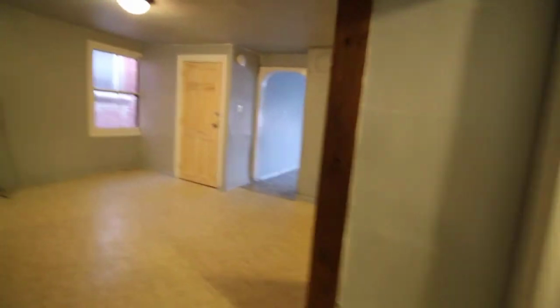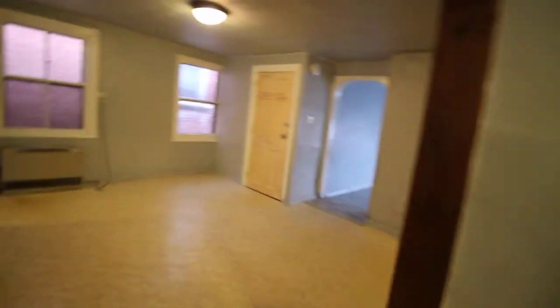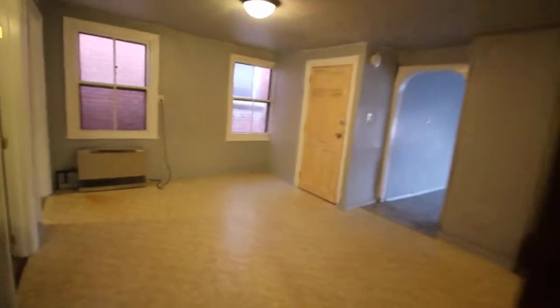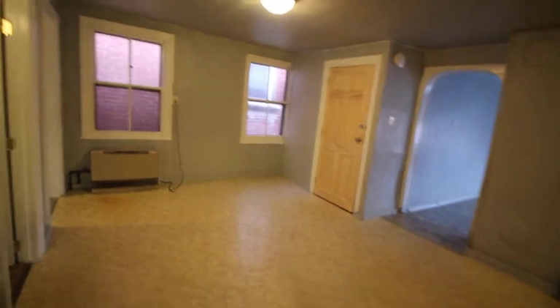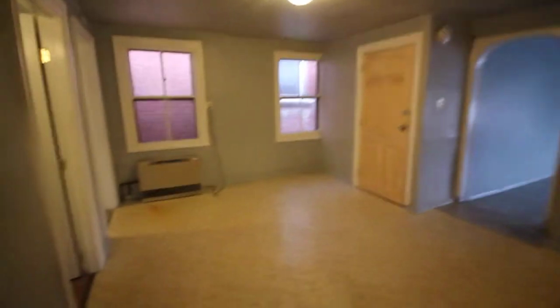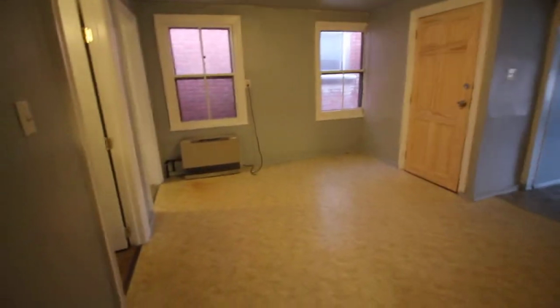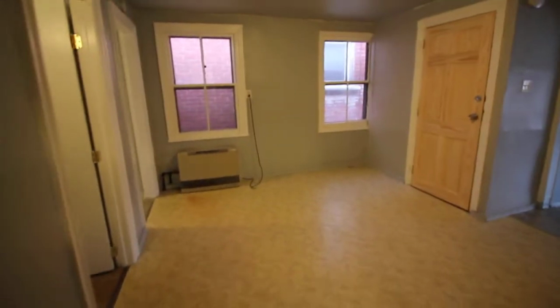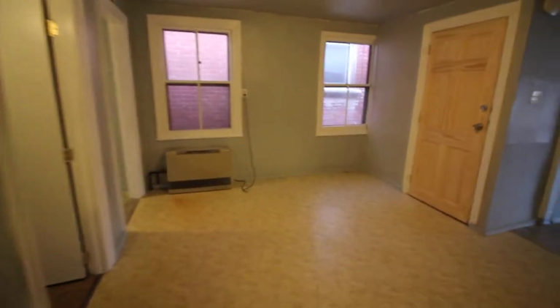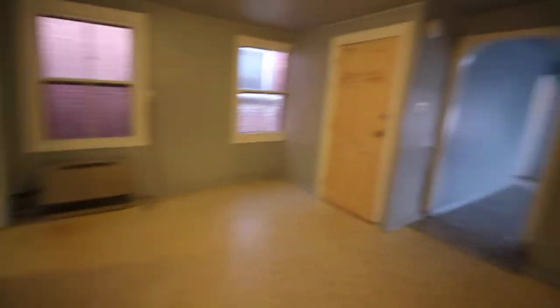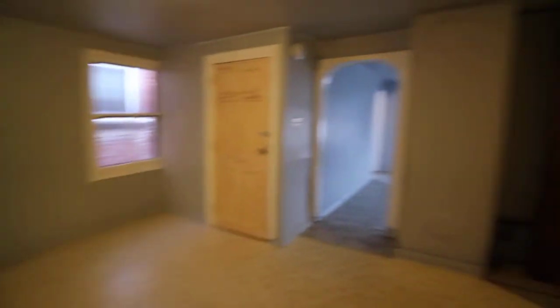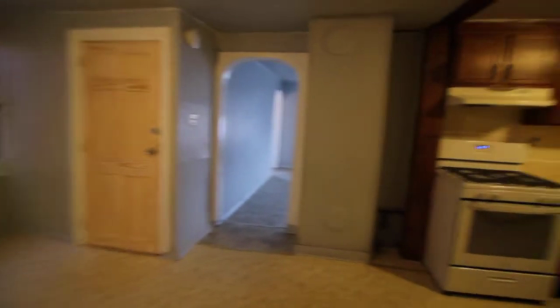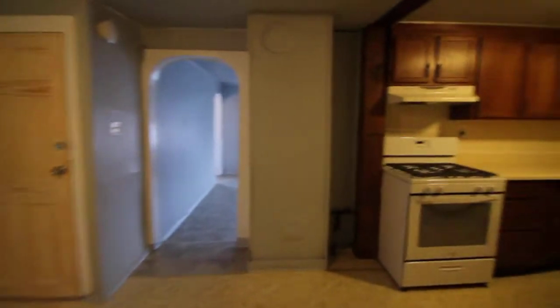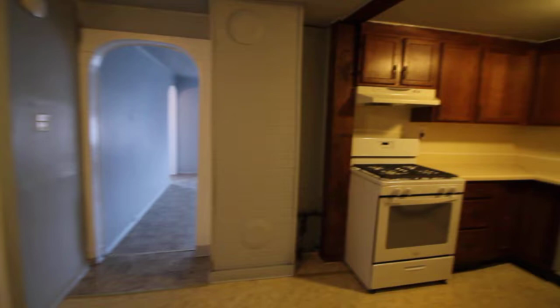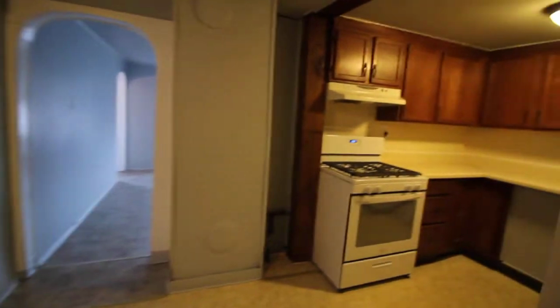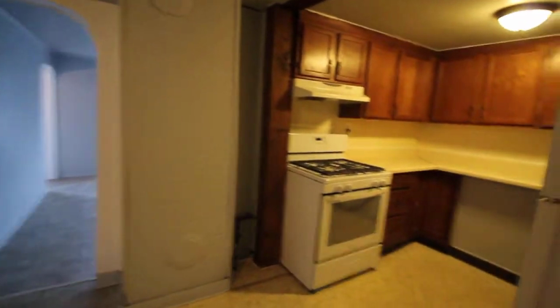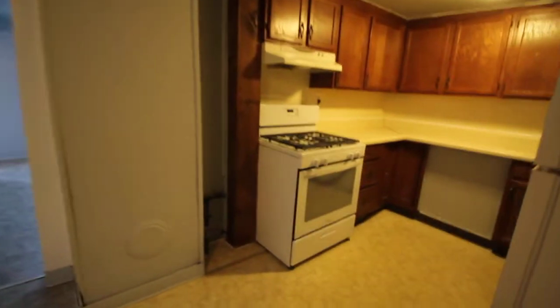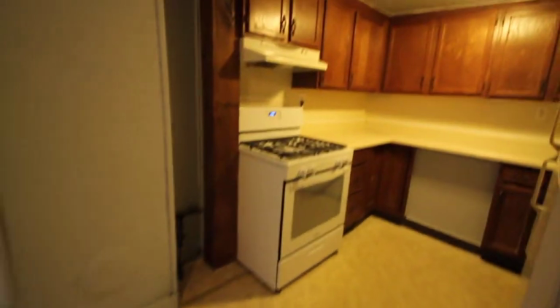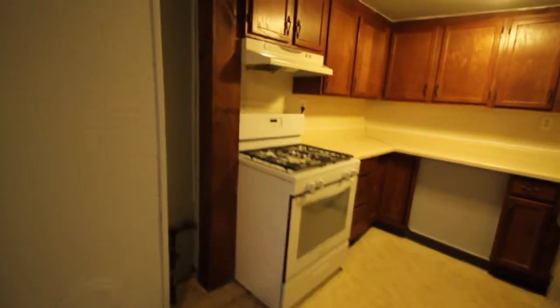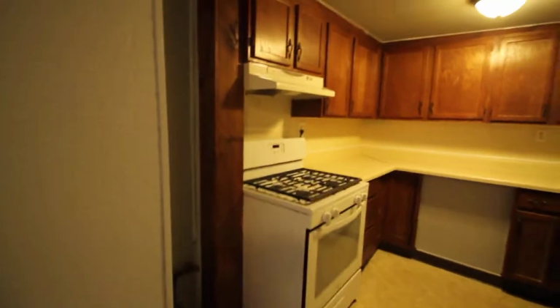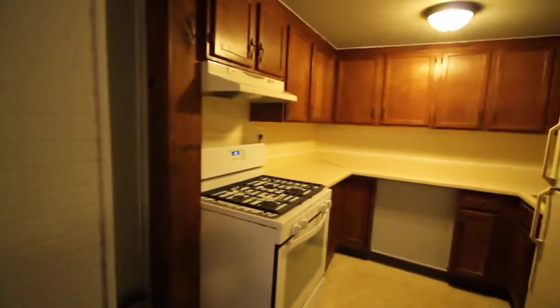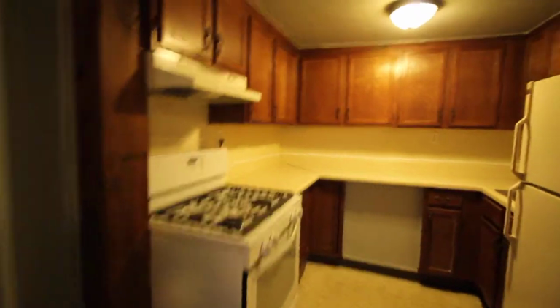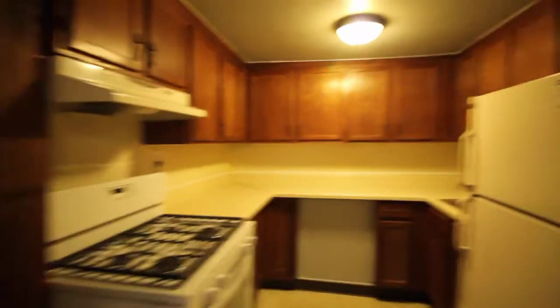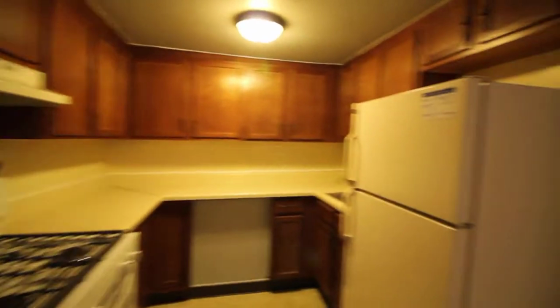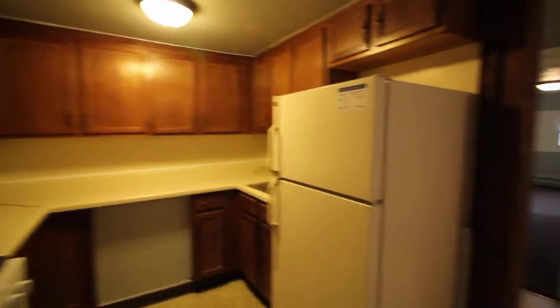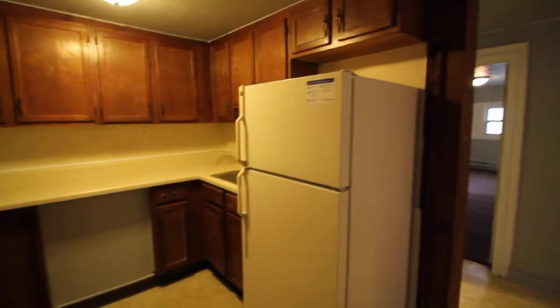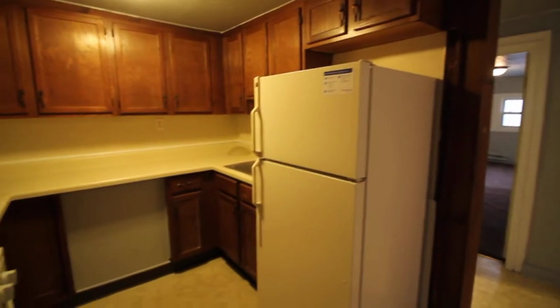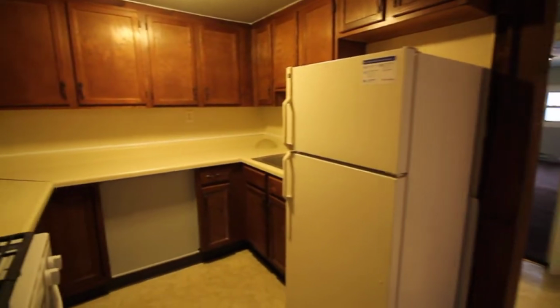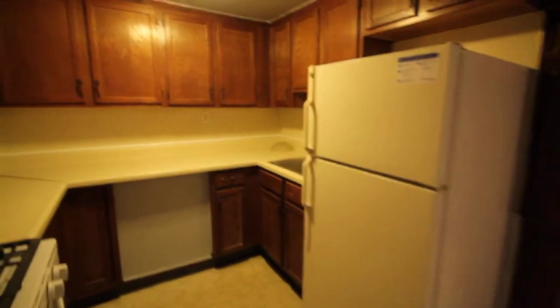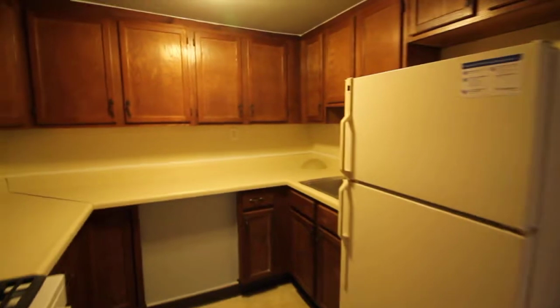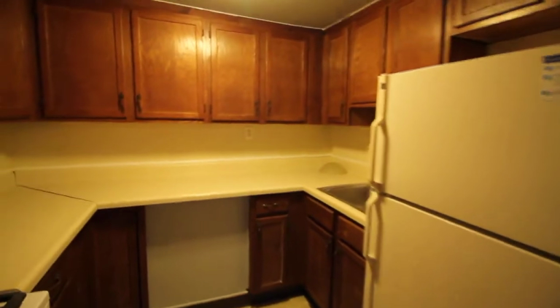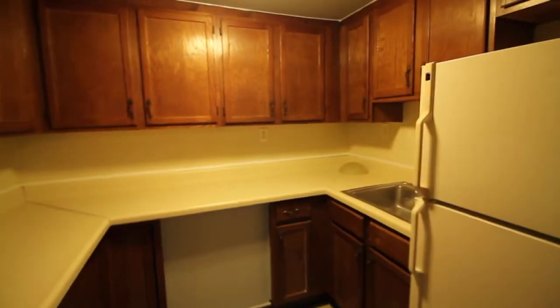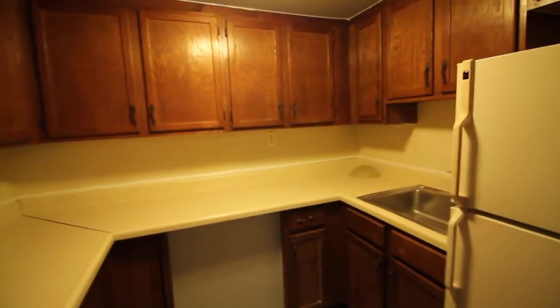There's a big open space for your dining room. The kitchen features a gas range, hood, refrigerator, and lots of cabinets.